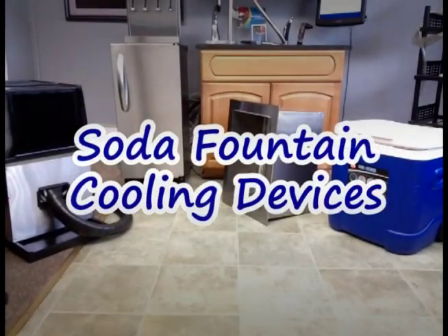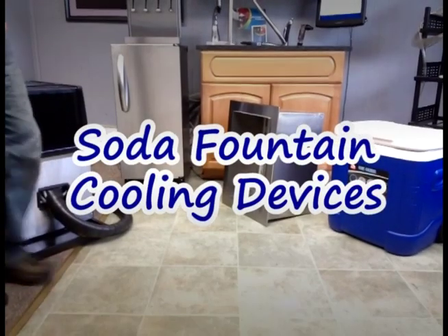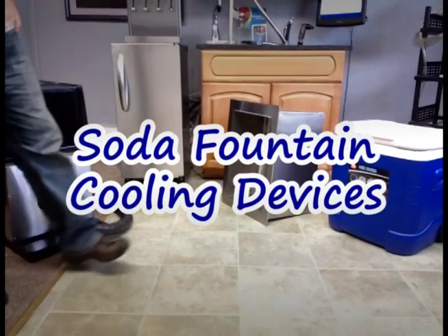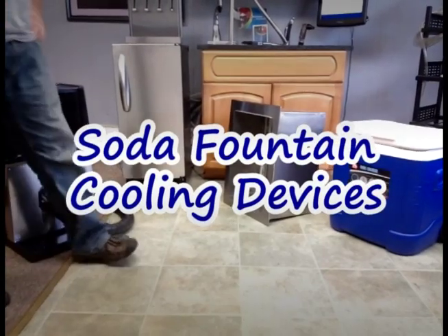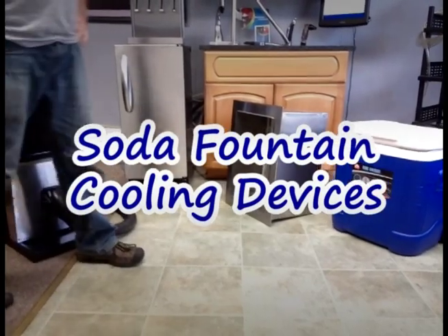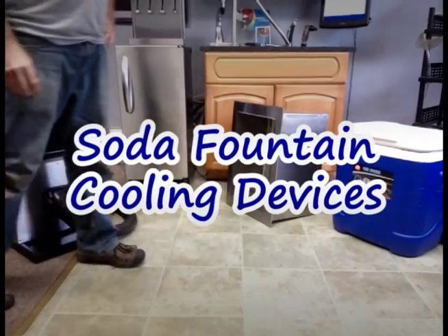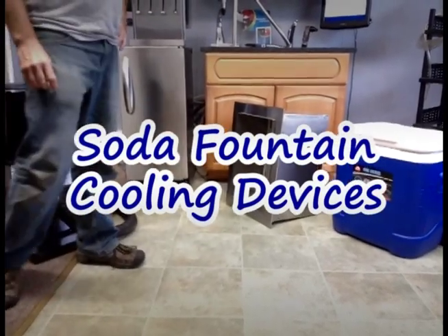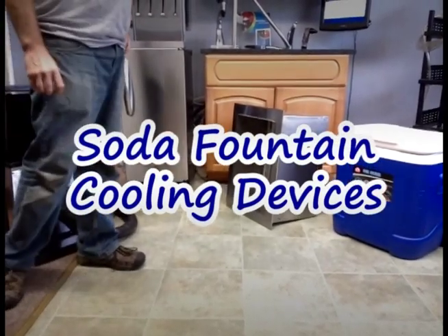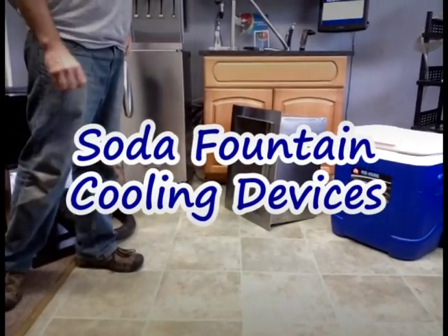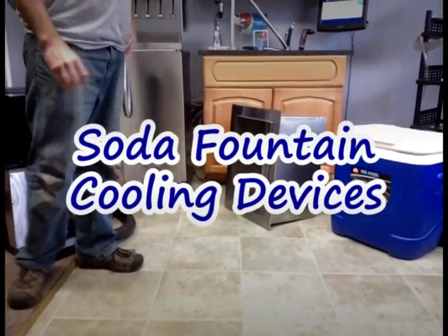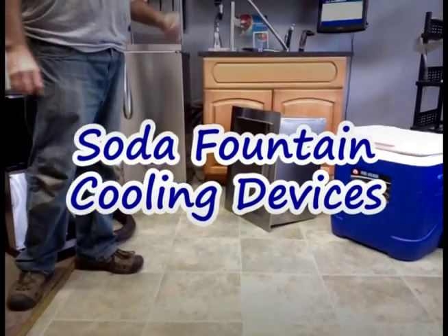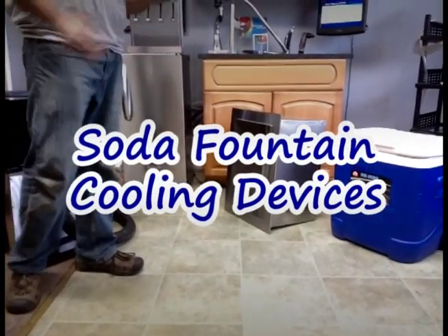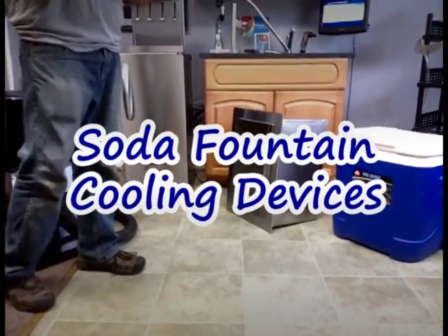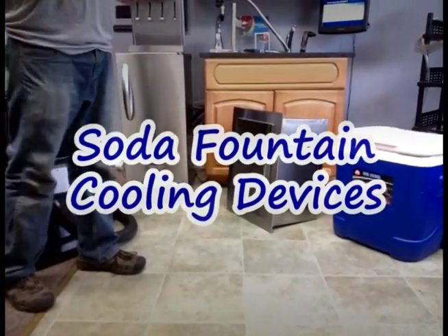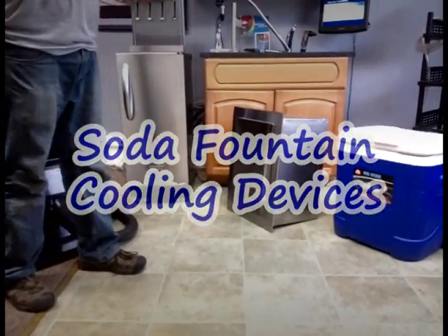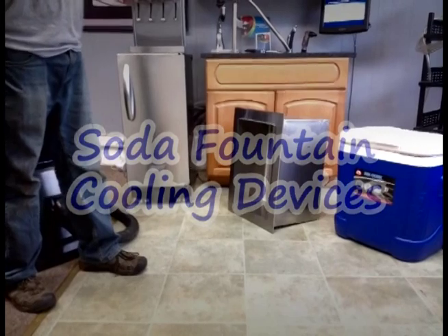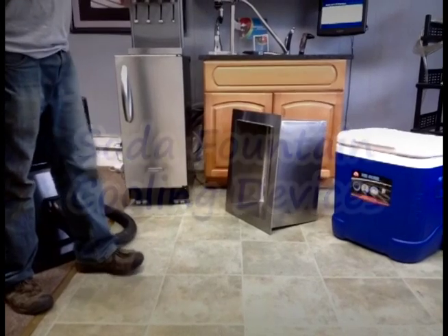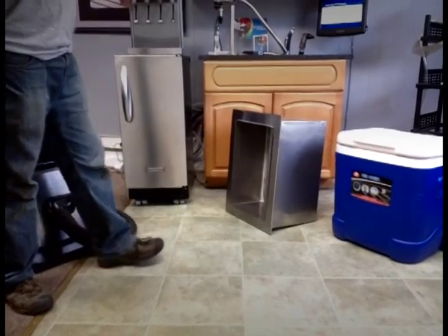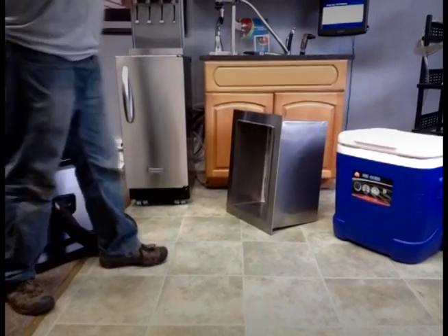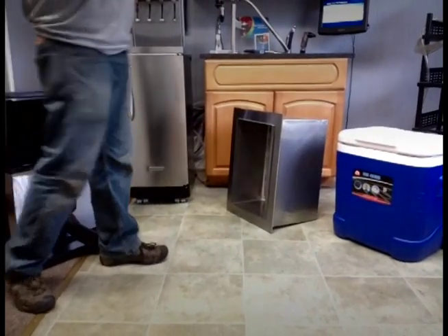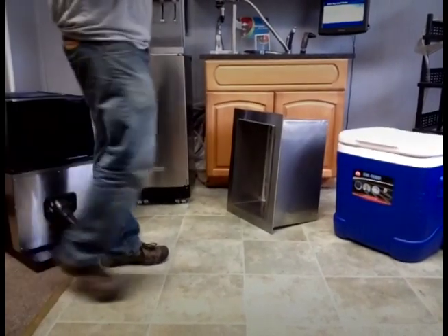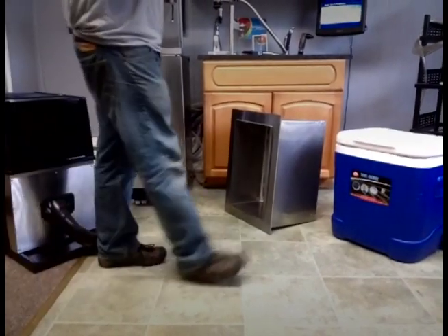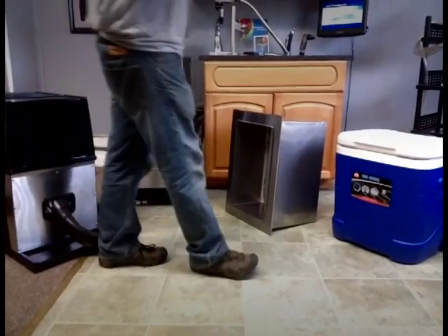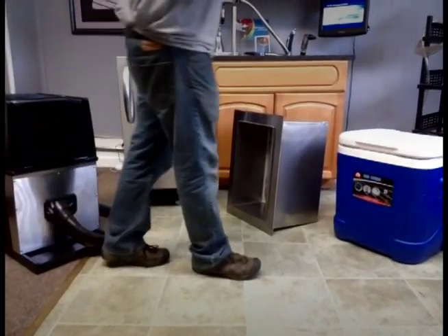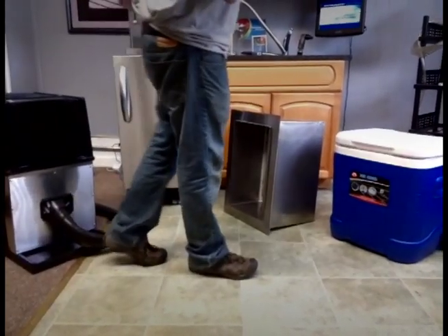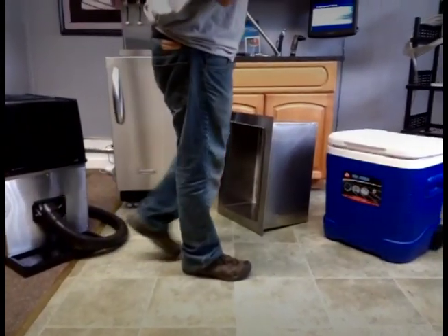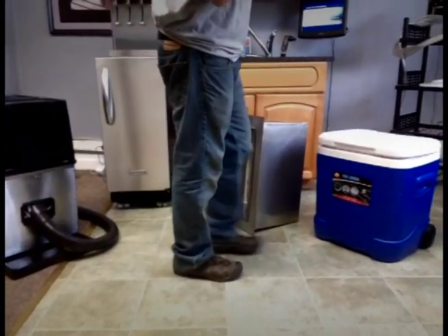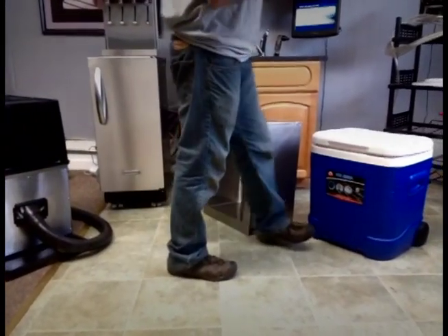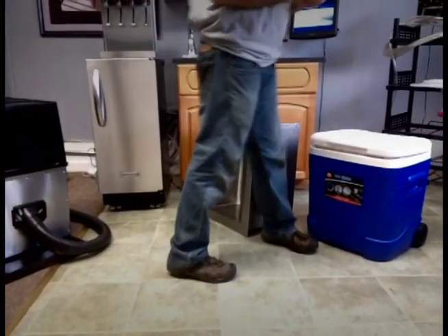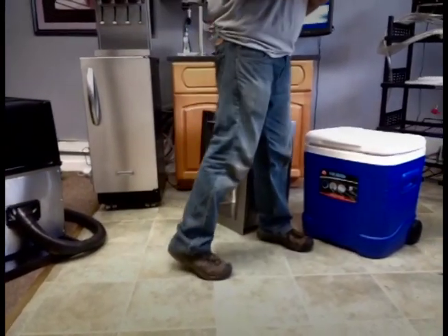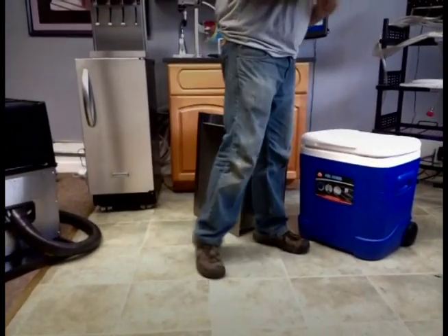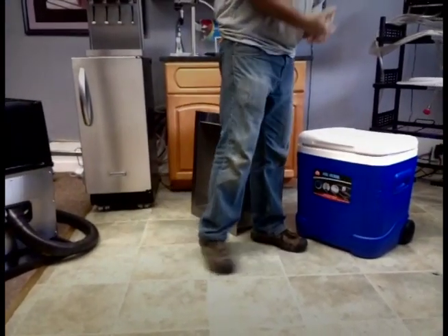This how-to video is on cooling devices for your soda valve. The most commonly seen and most inexpensive cooling device is known as the cold plate.